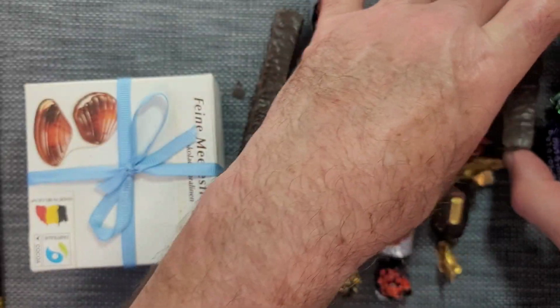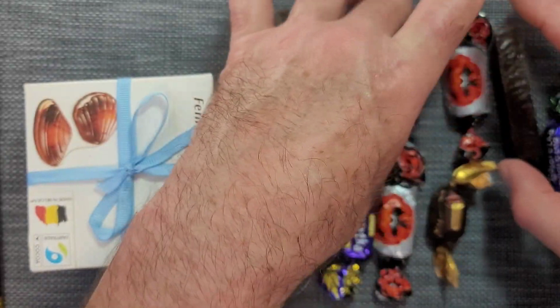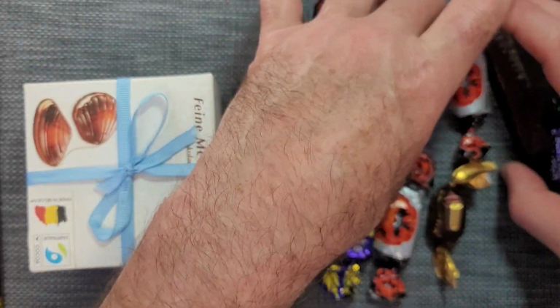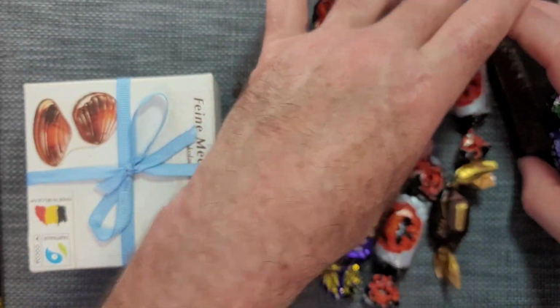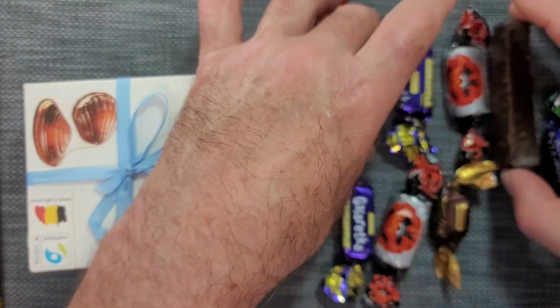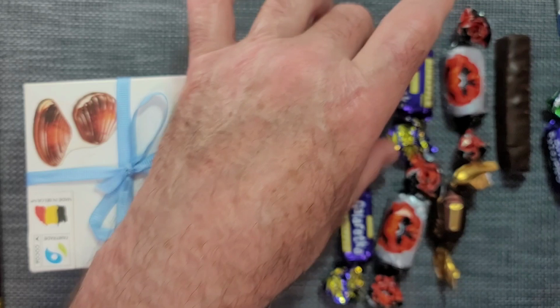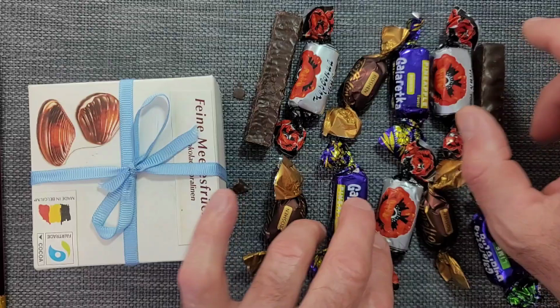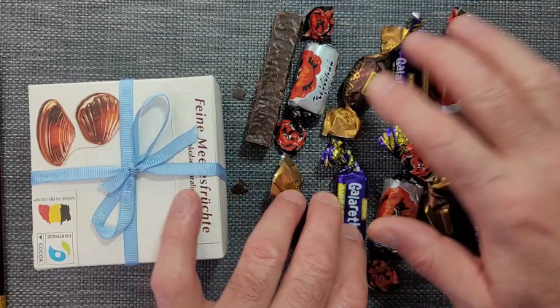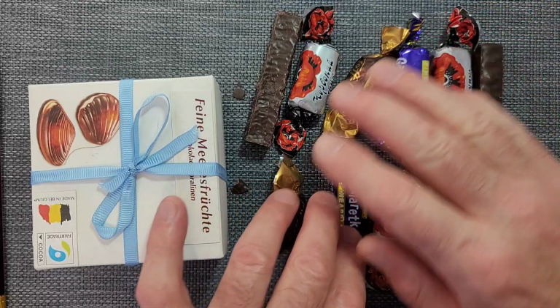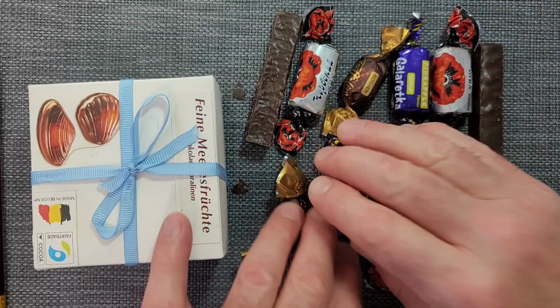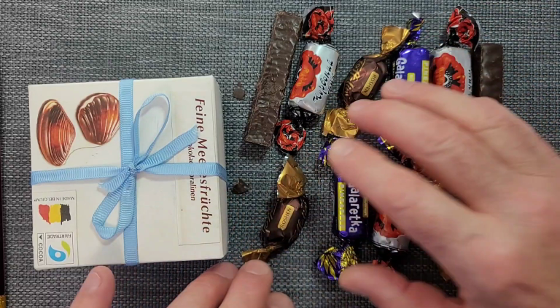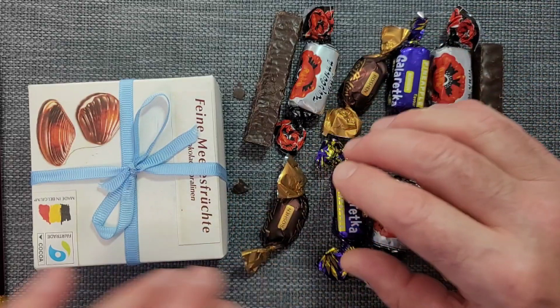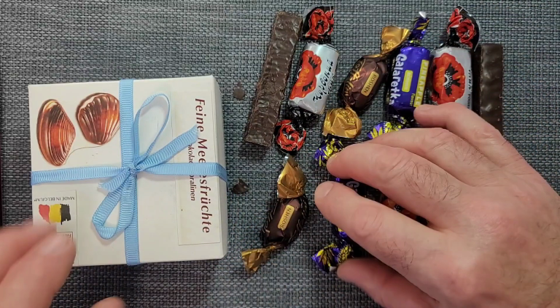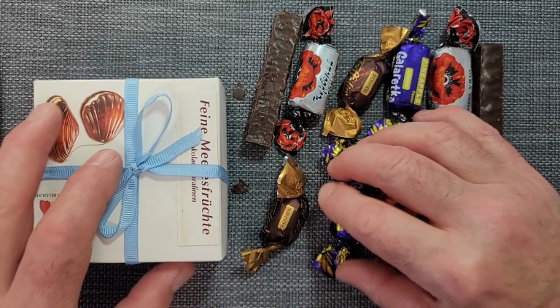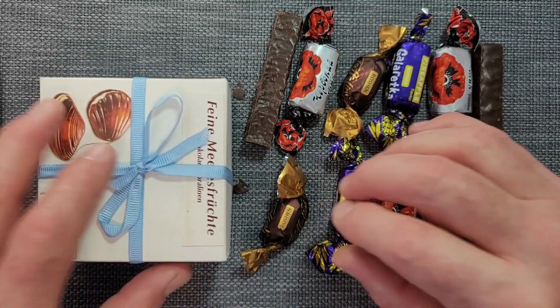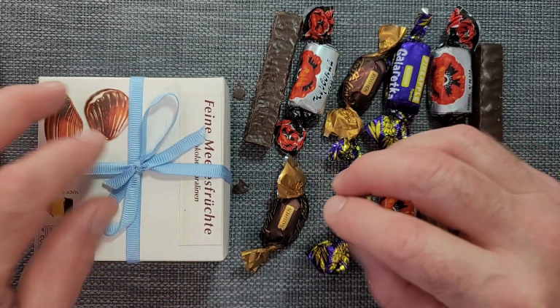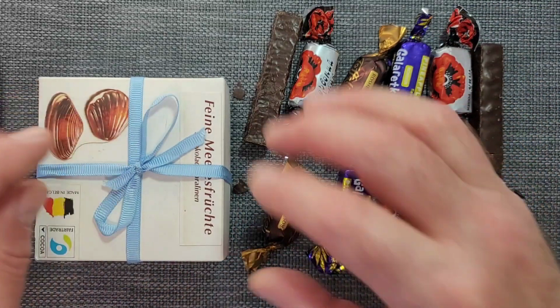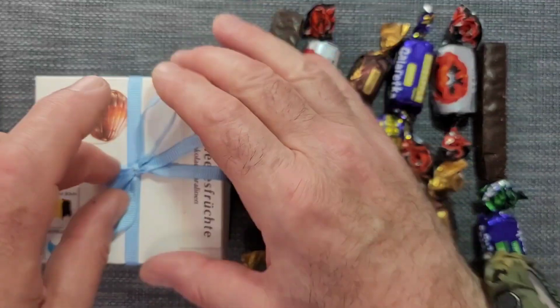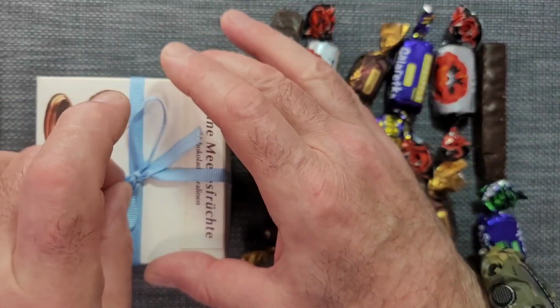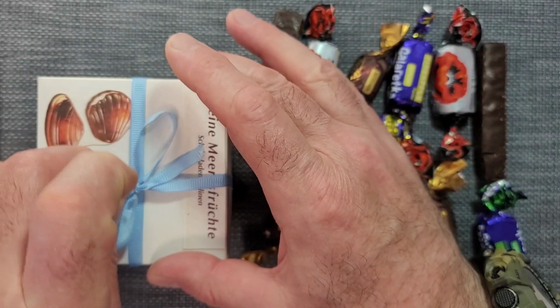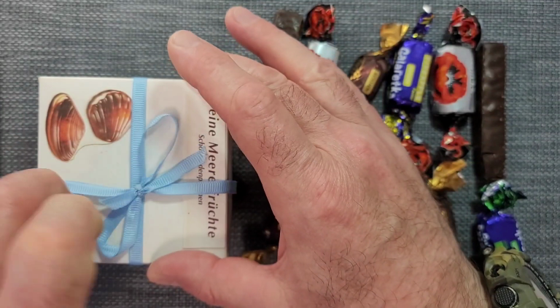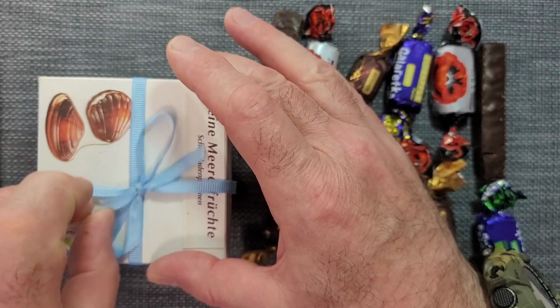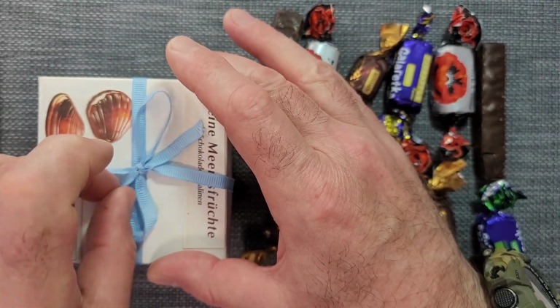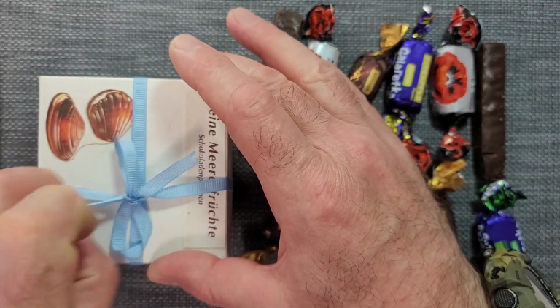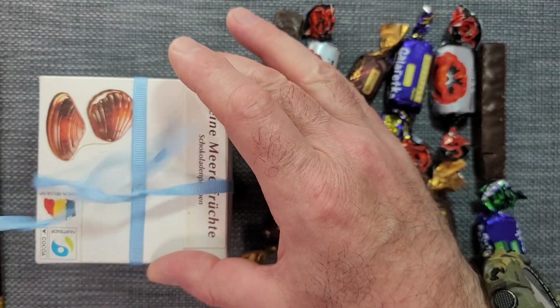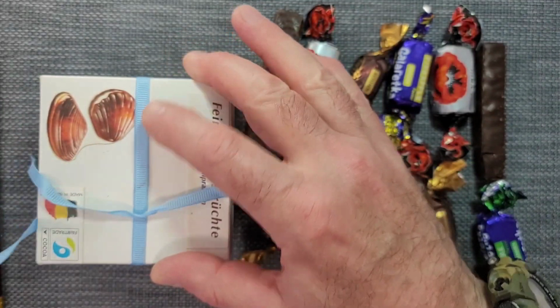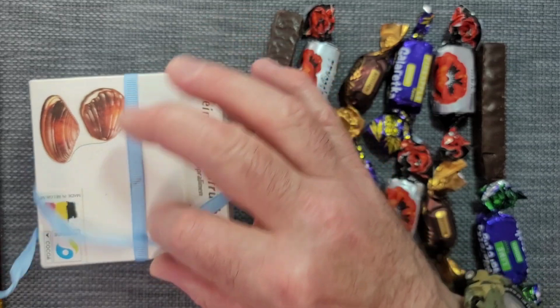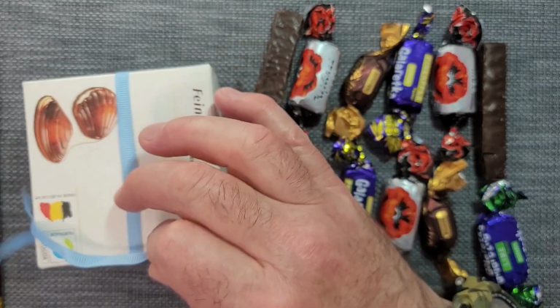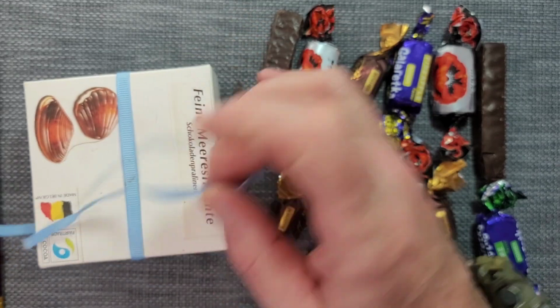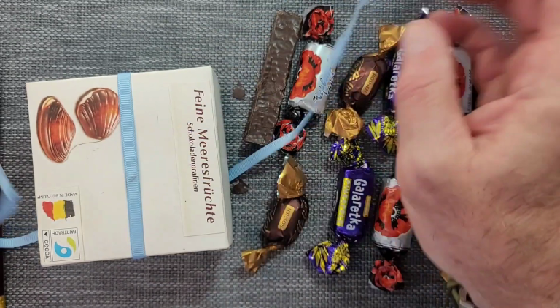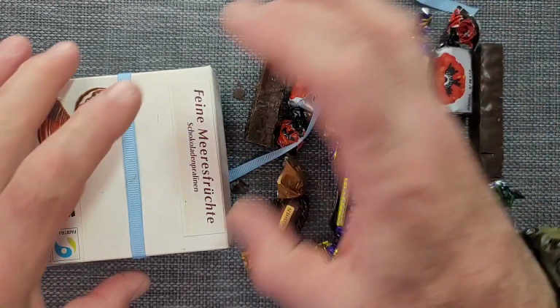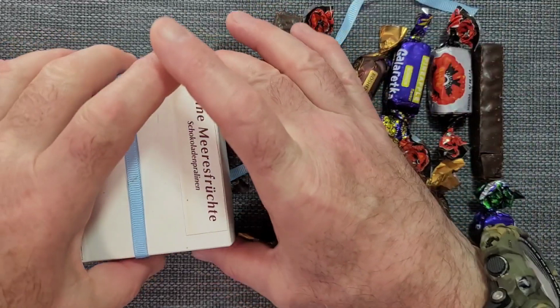We are going to get some food. This is for beginners. We are going to use this and remember we are going to be able to do it.